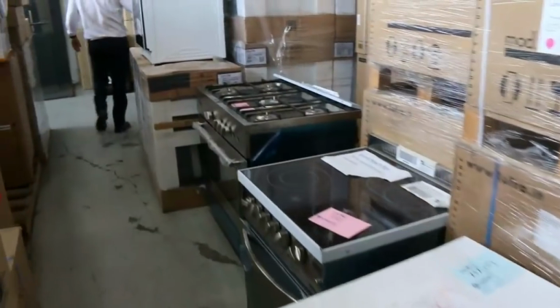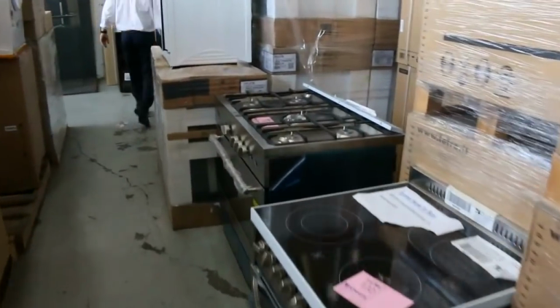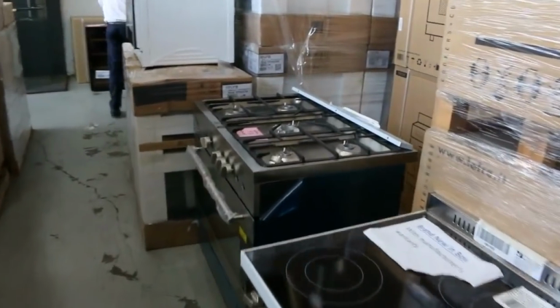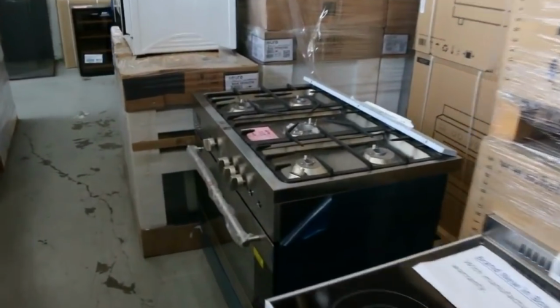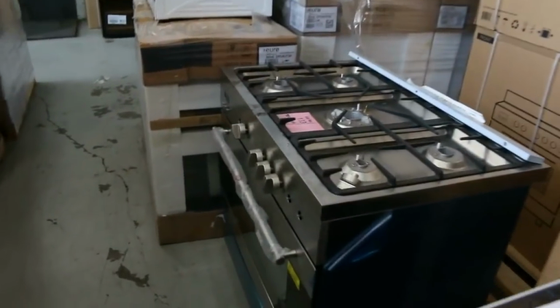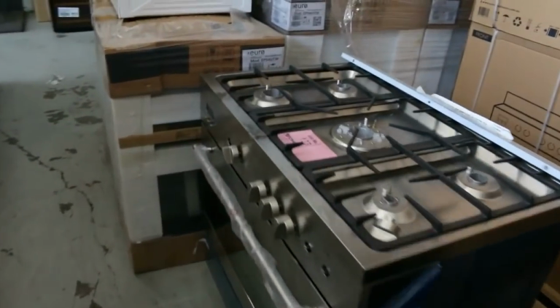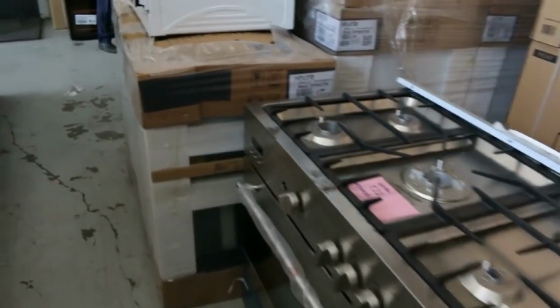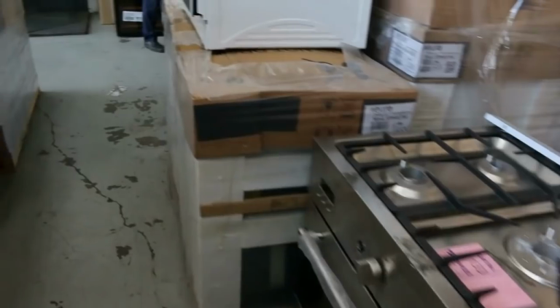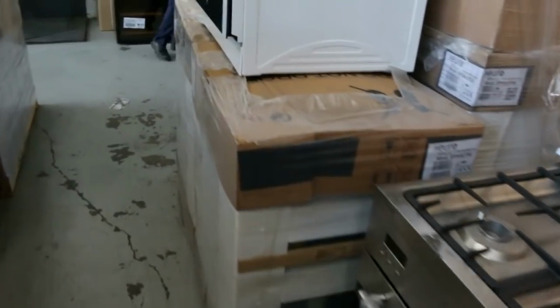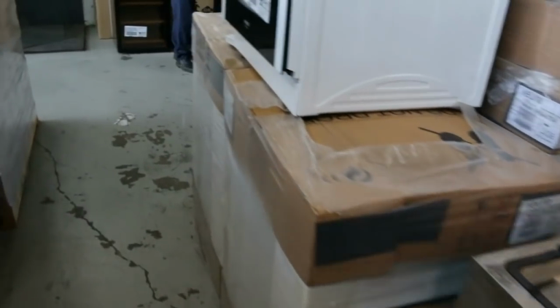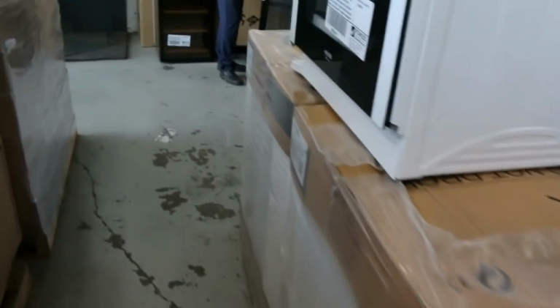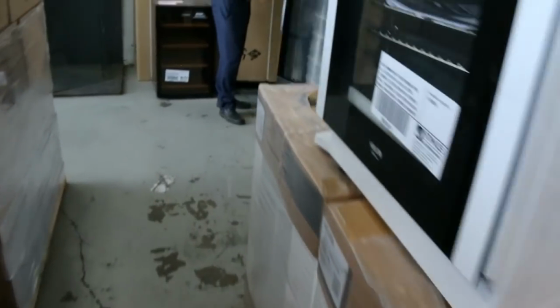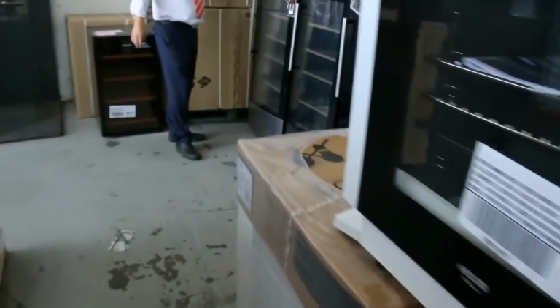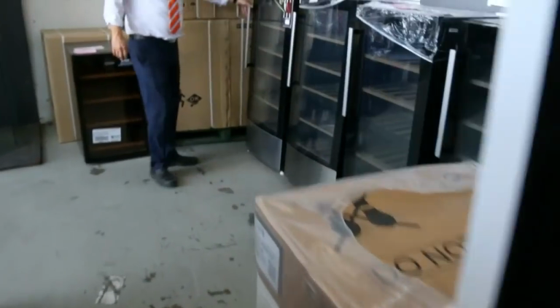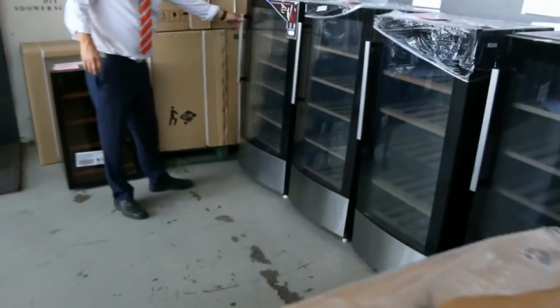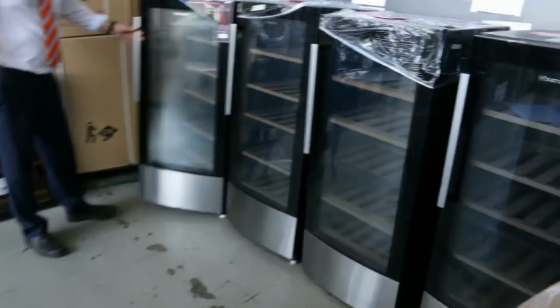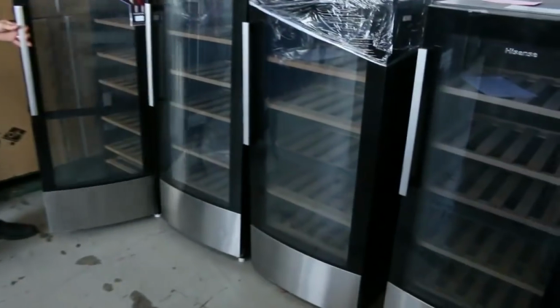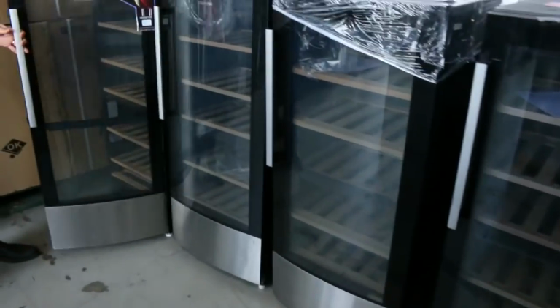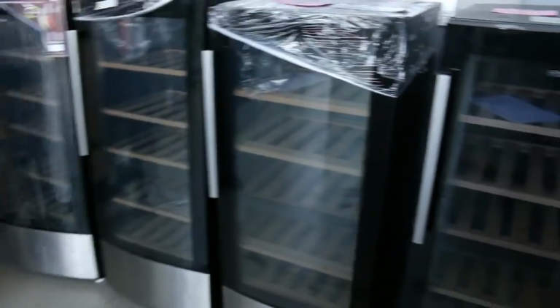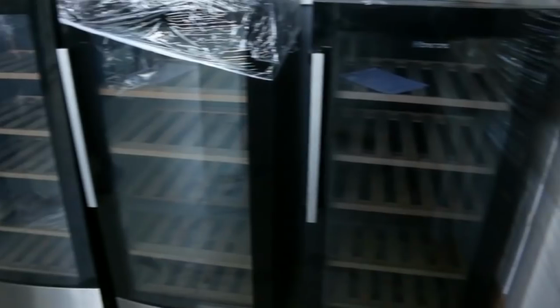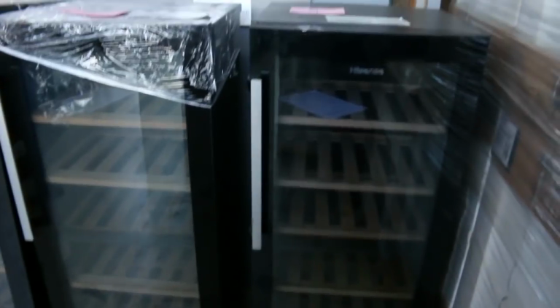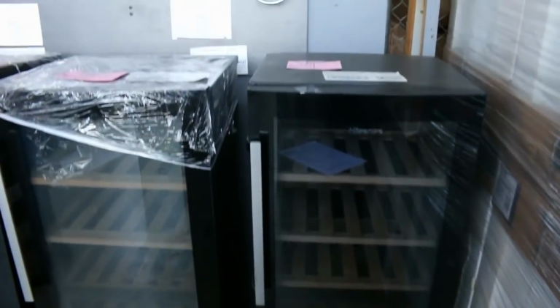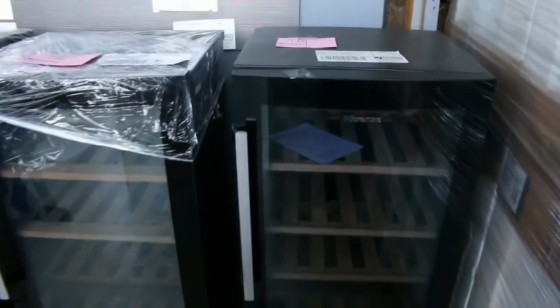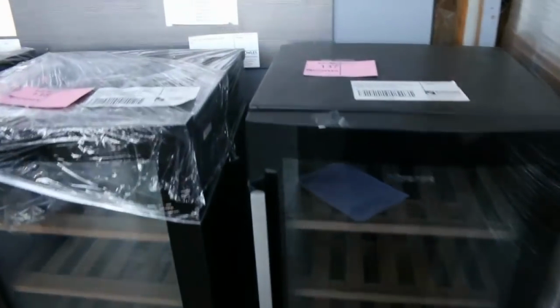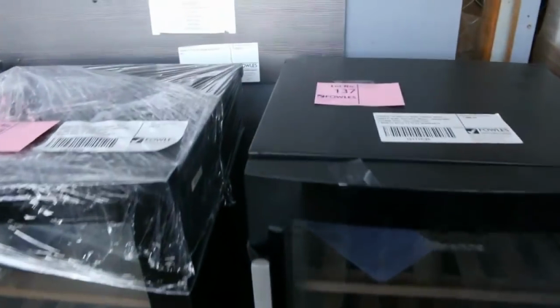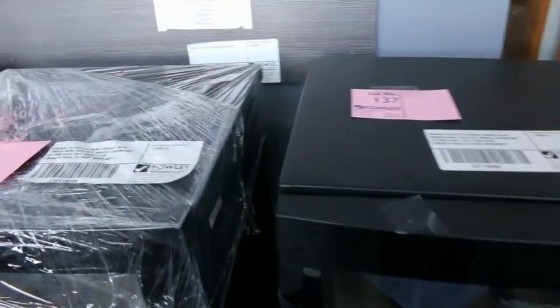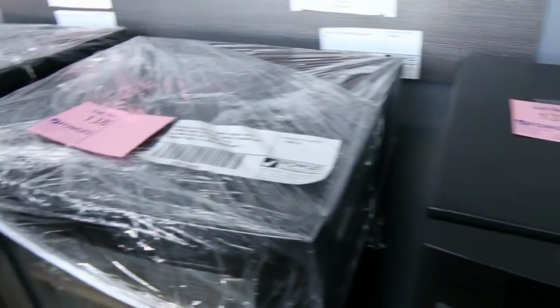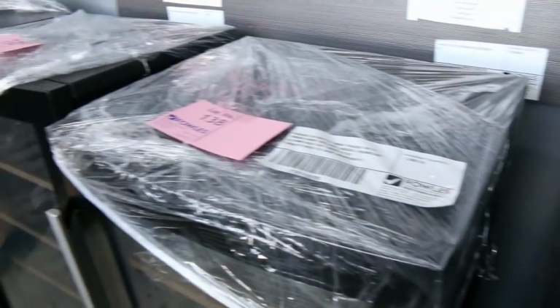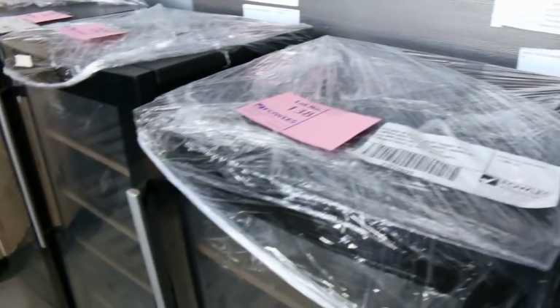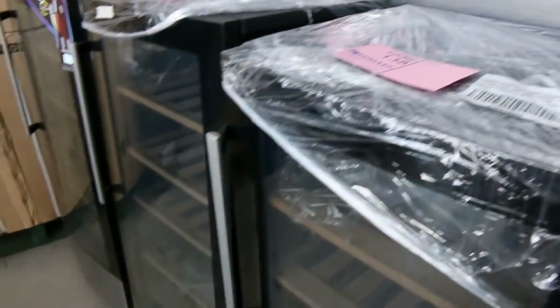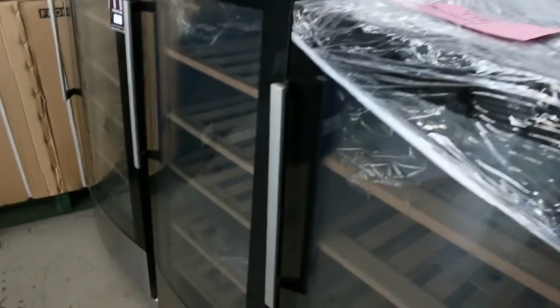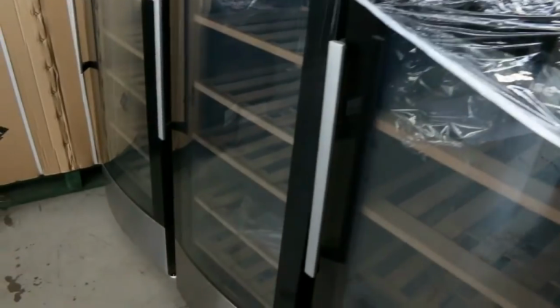A load of wine fridges has come in — these are pretty nice. You're looking at probably around the mid $200 mark. They're 58-bottle, dual zone — very nice units.